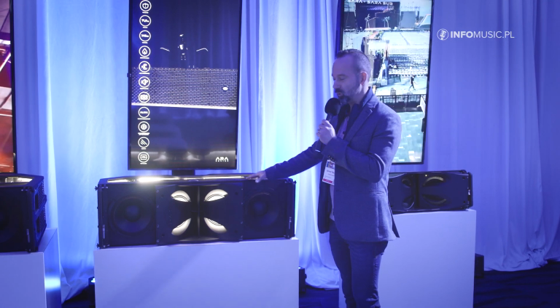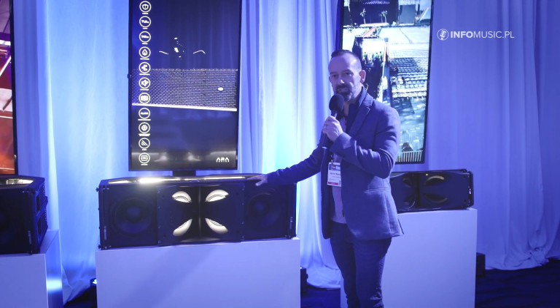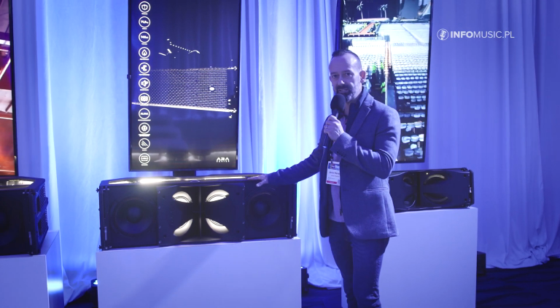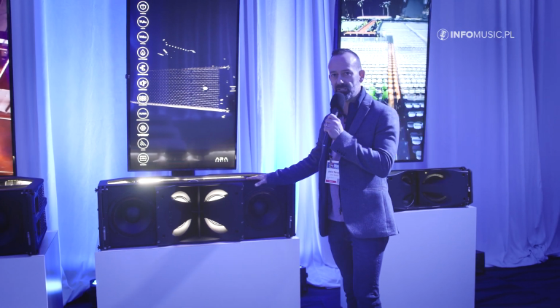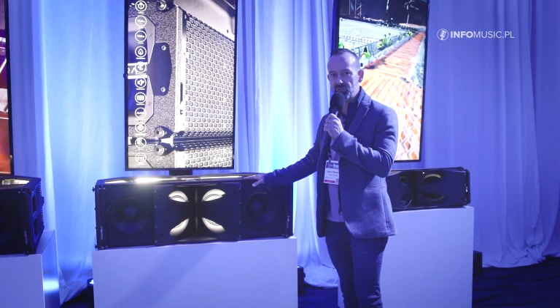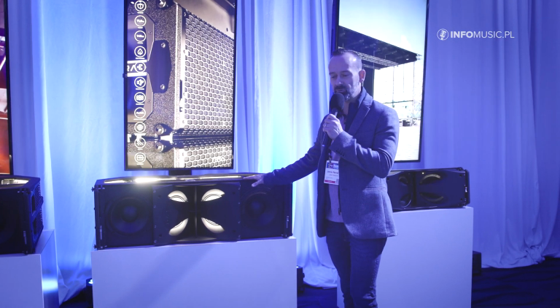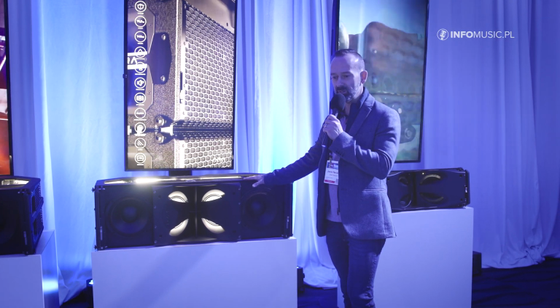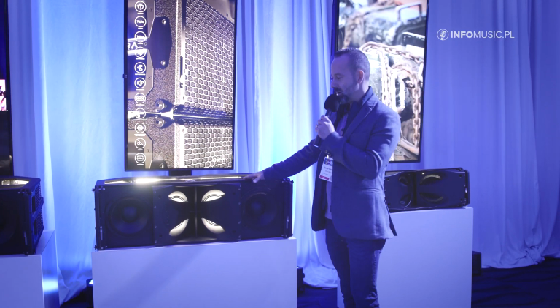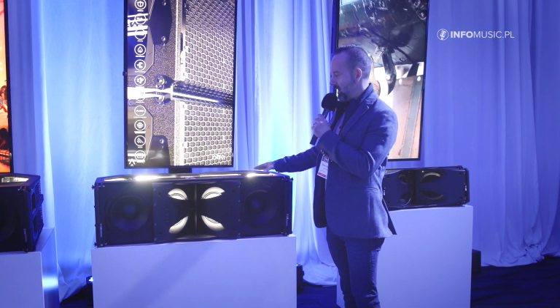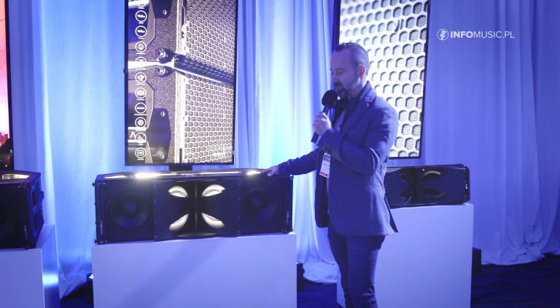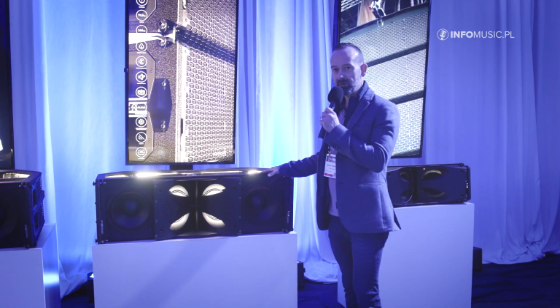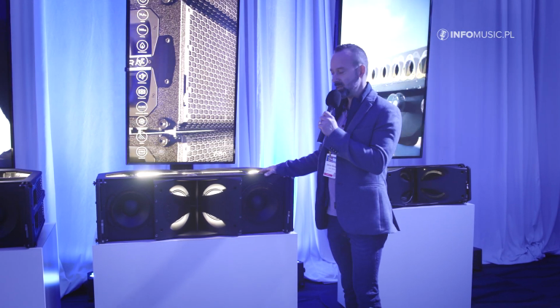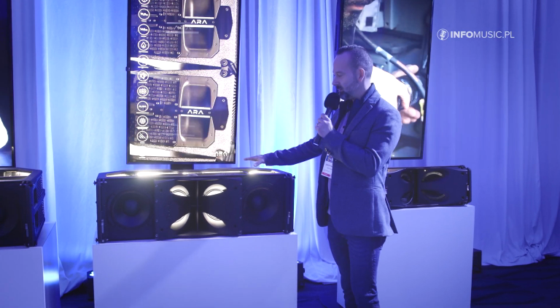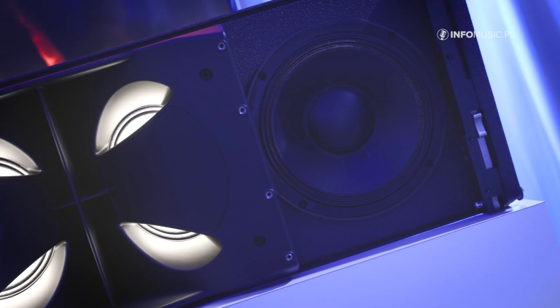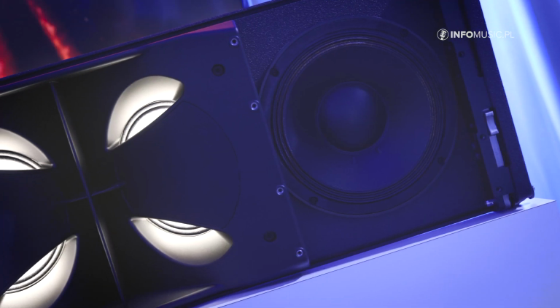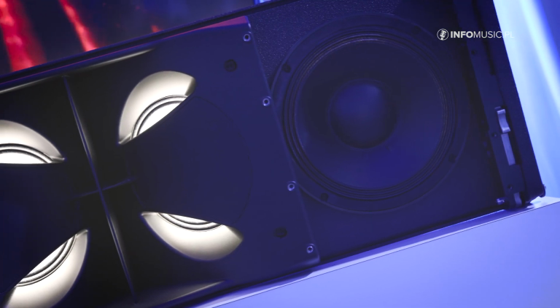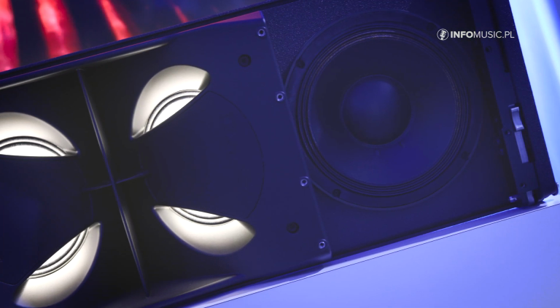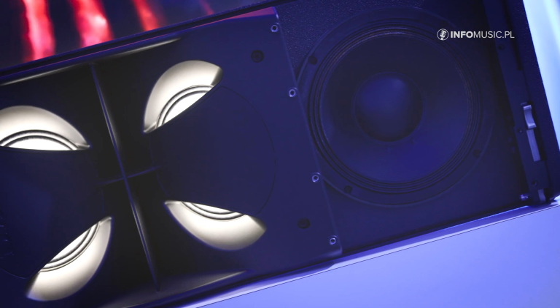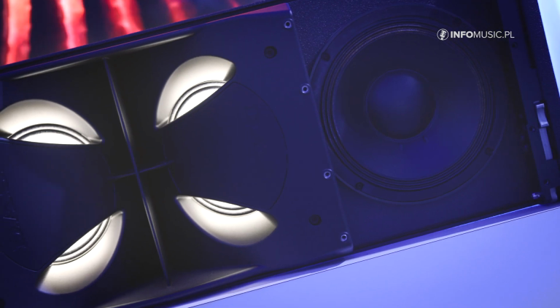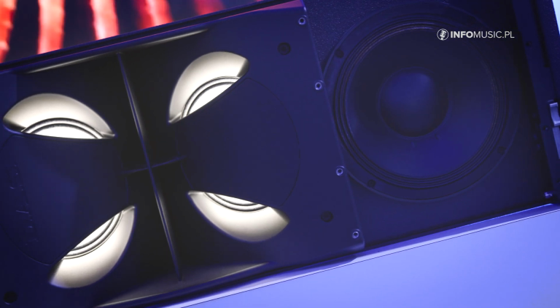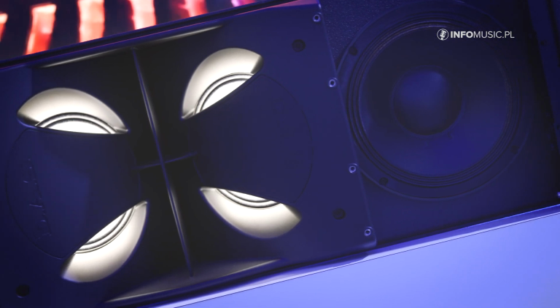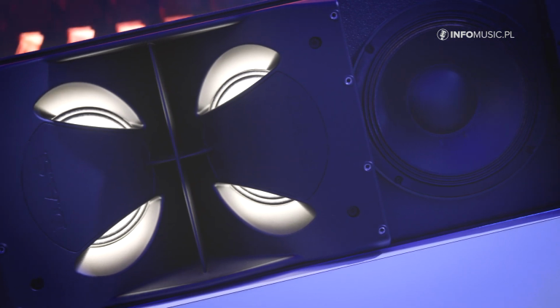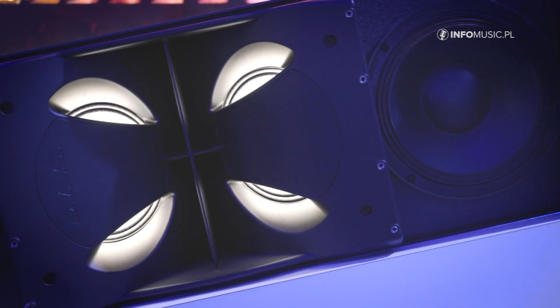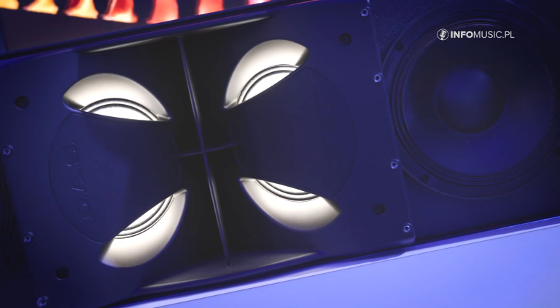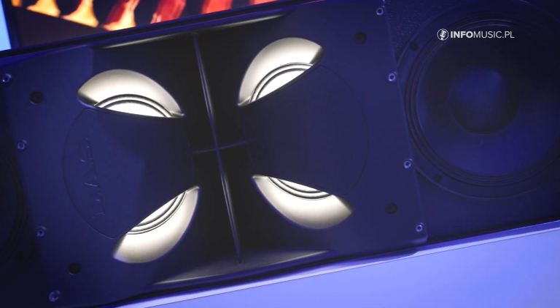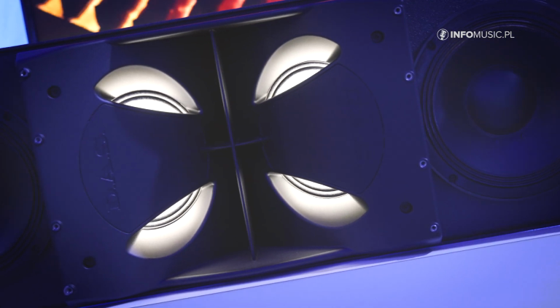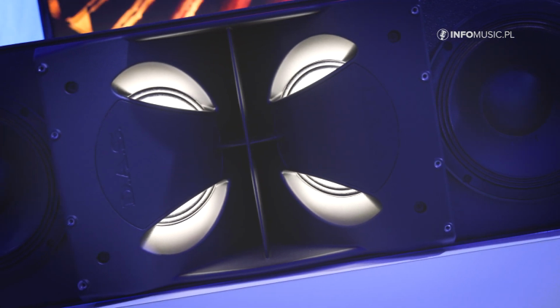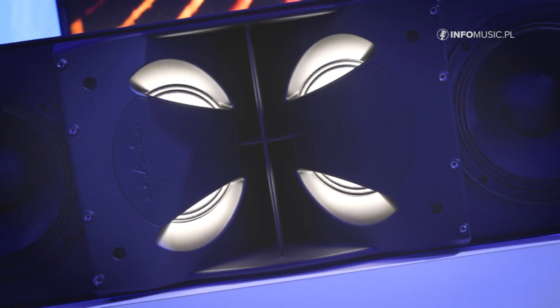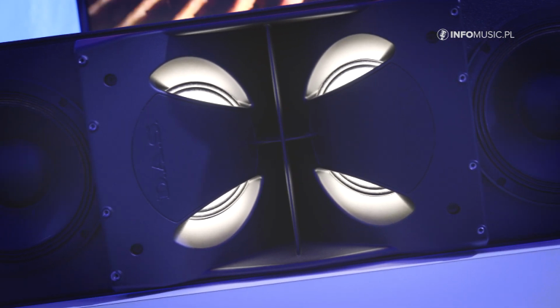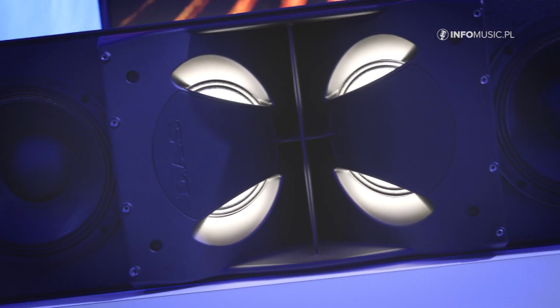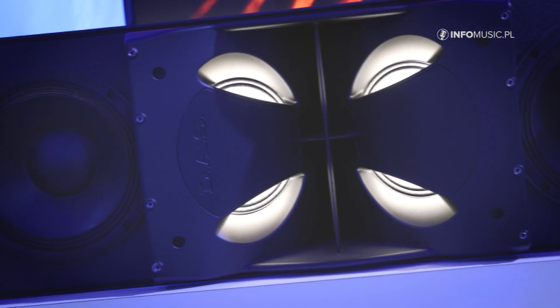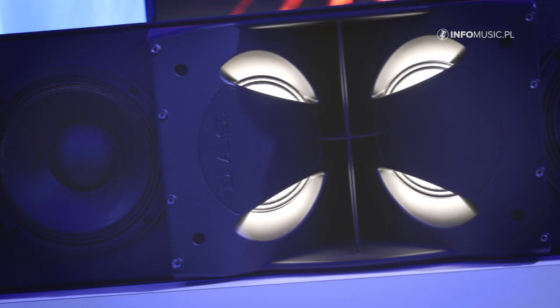Introducing the latest addition to the ARAS family: the MARAS system. A four-way linear system, mid-size, with double 10-inch drivers at the front.